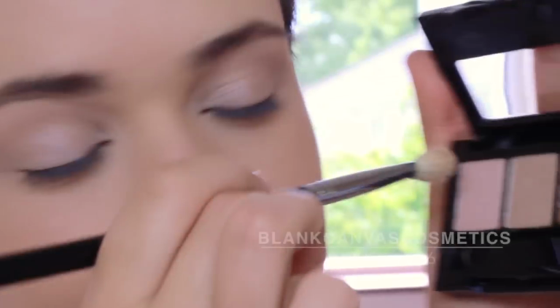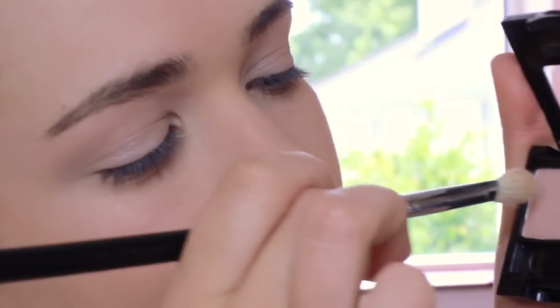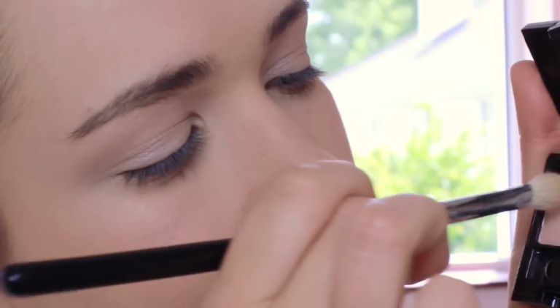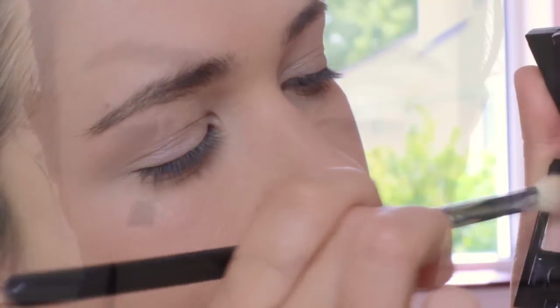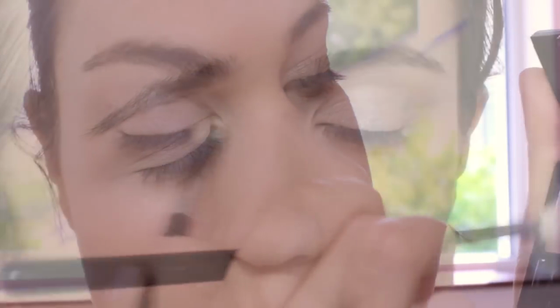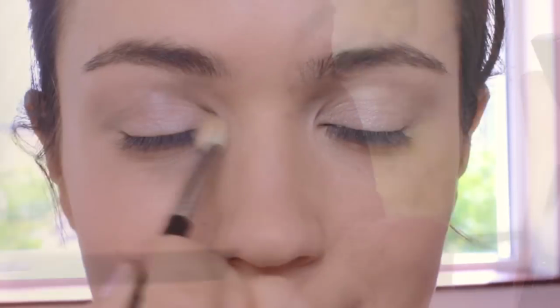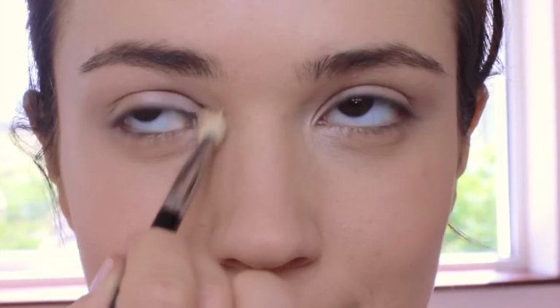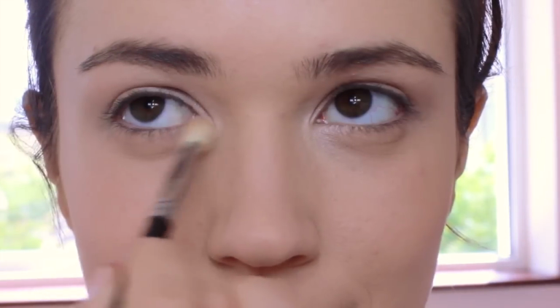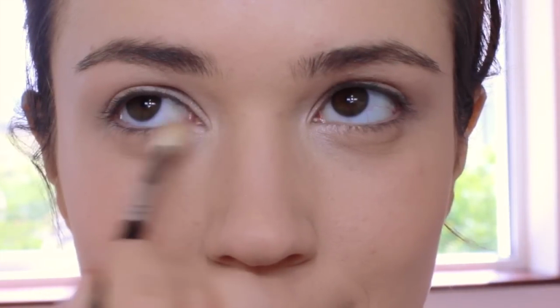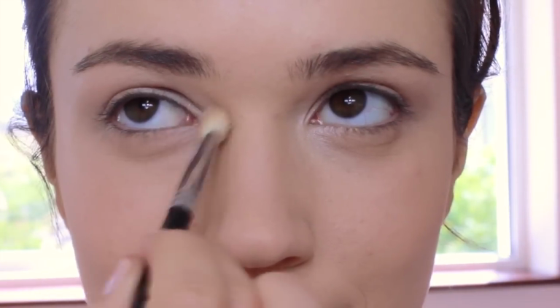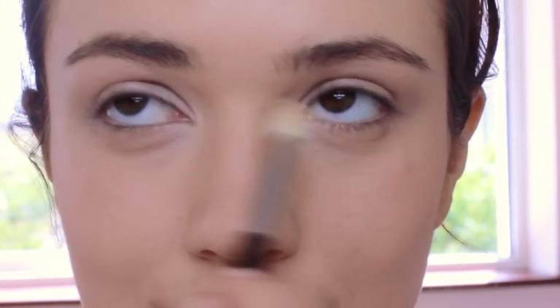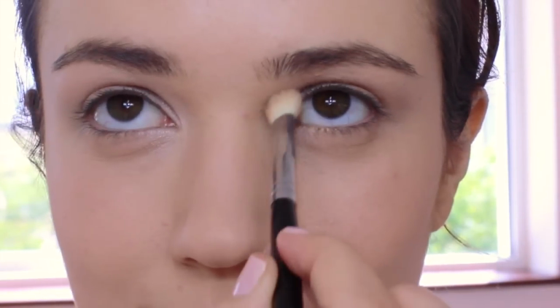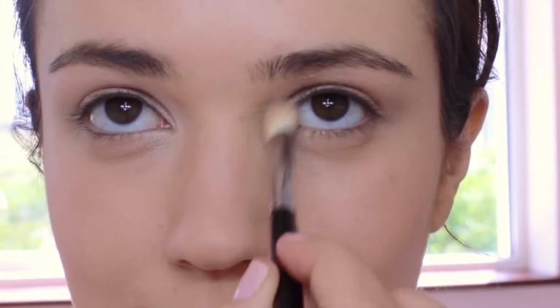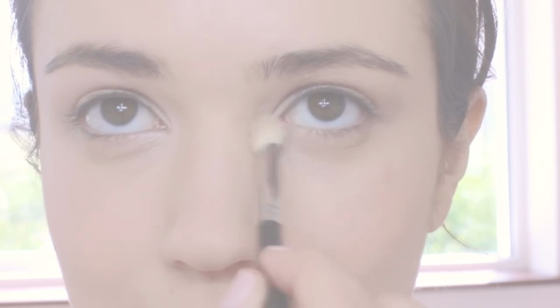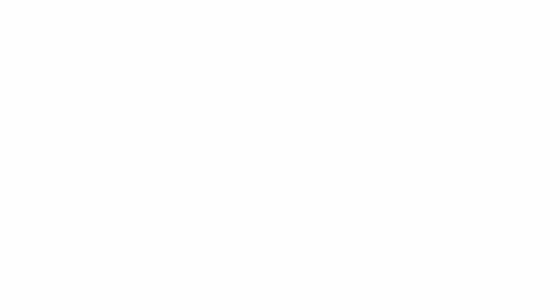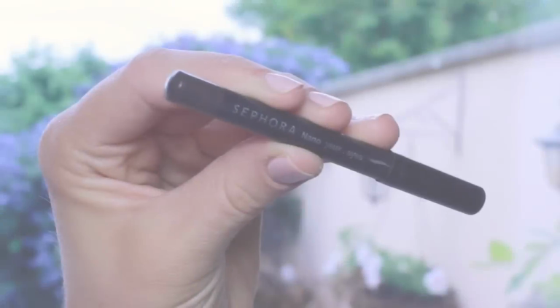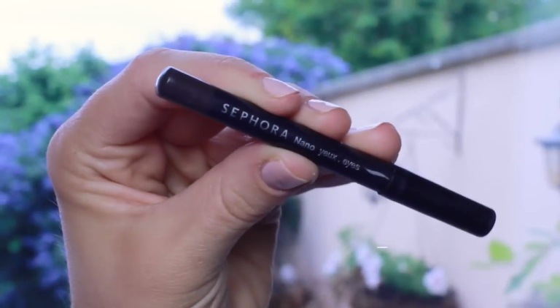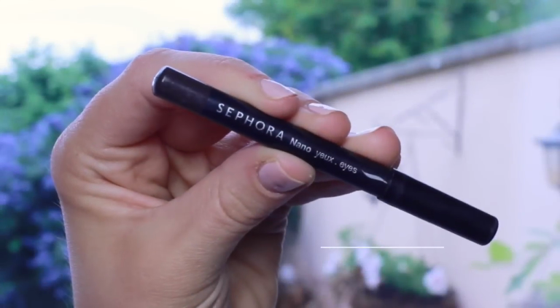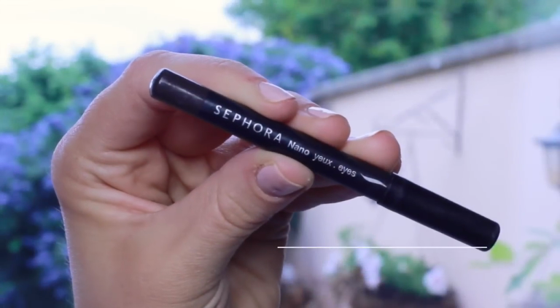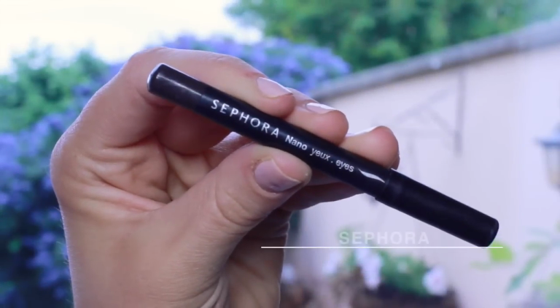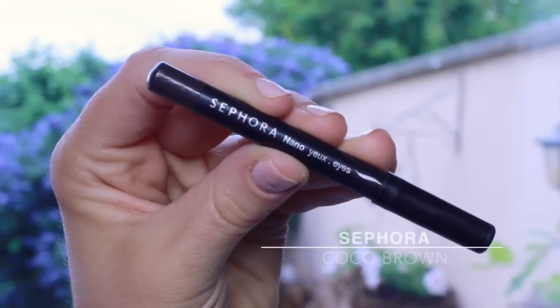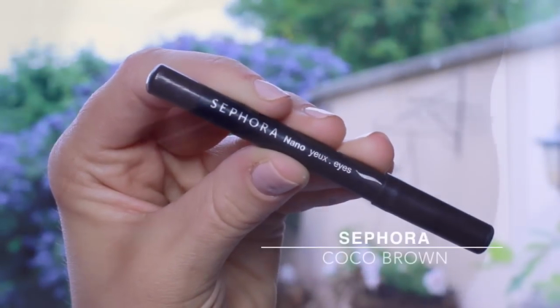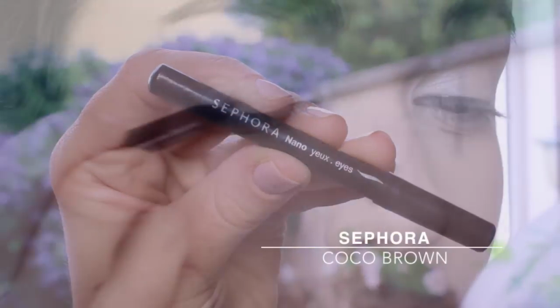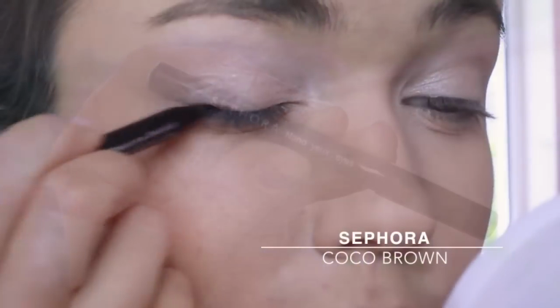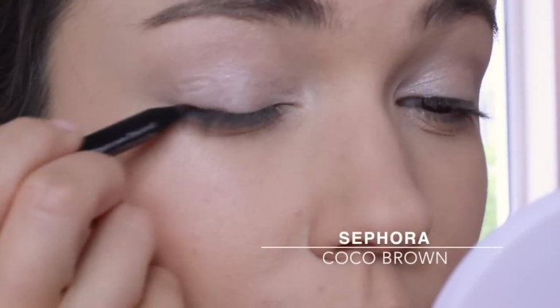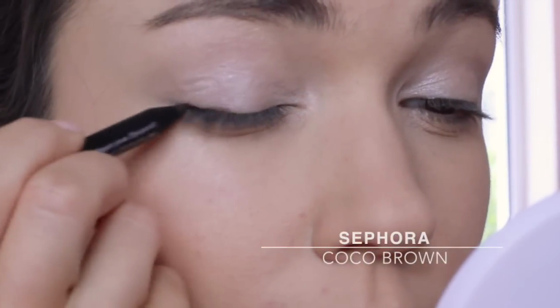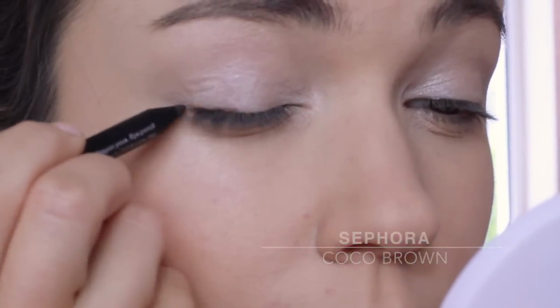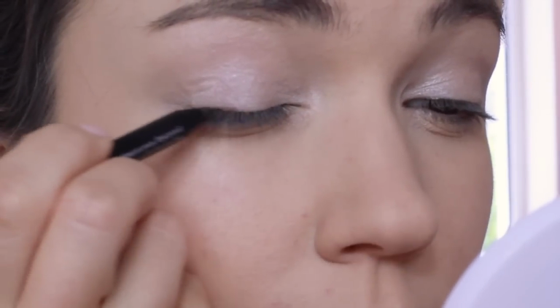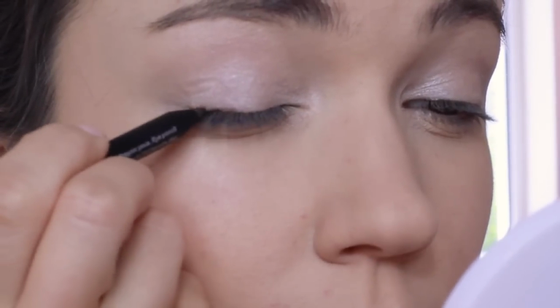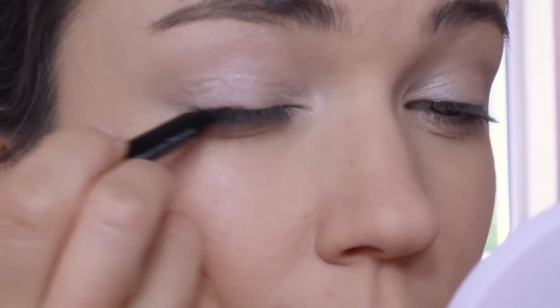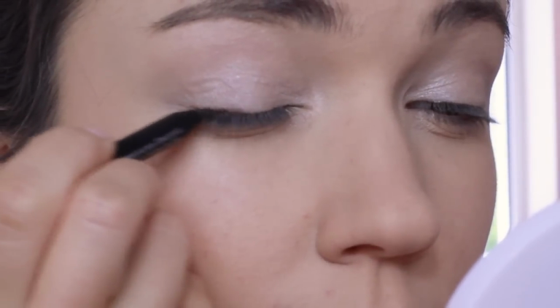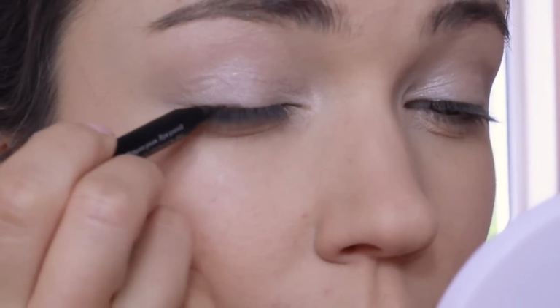Use a touch of pink on that inner corner just to brighten up the eyes. We need a little definition to bring this look together, so I'm using a brown pencil on the upper and lower lash line.